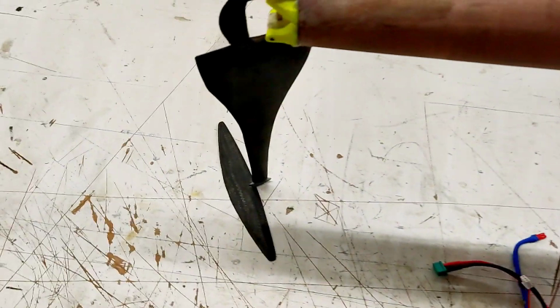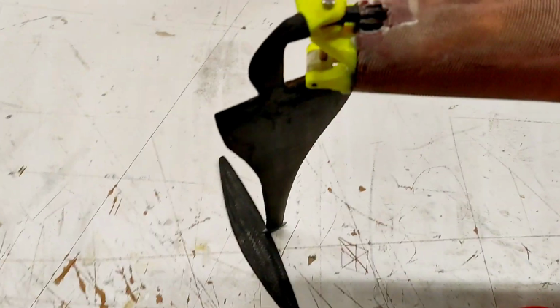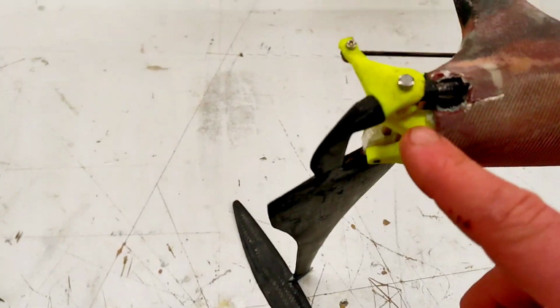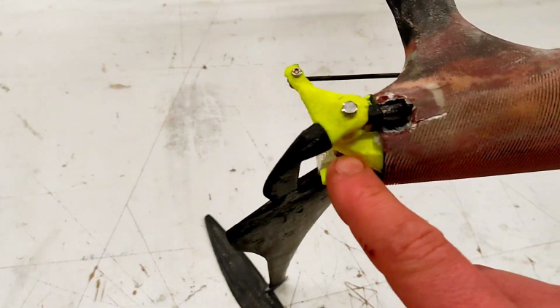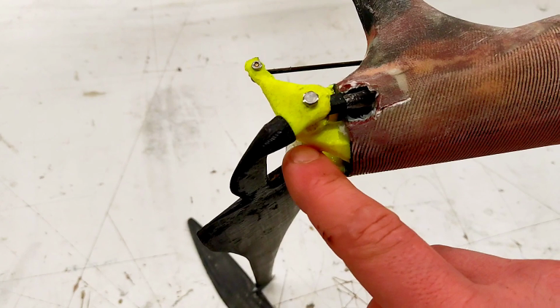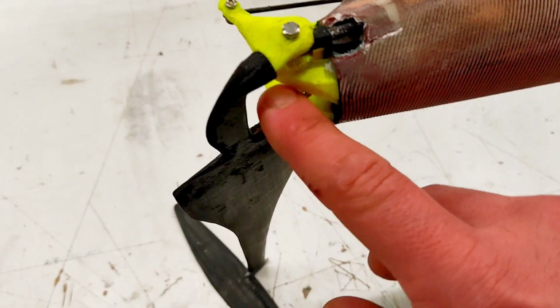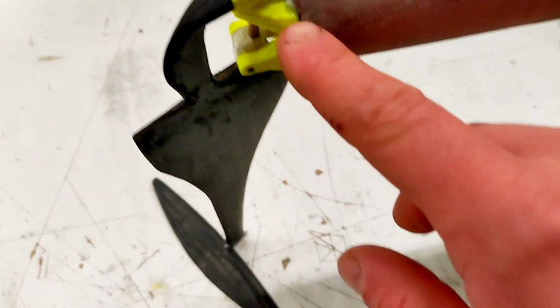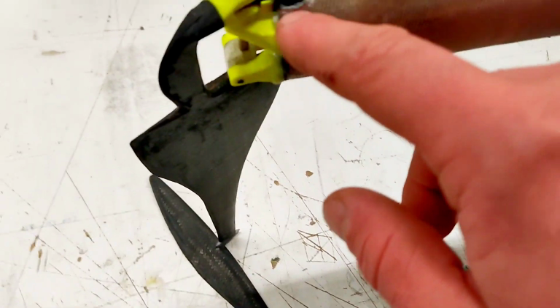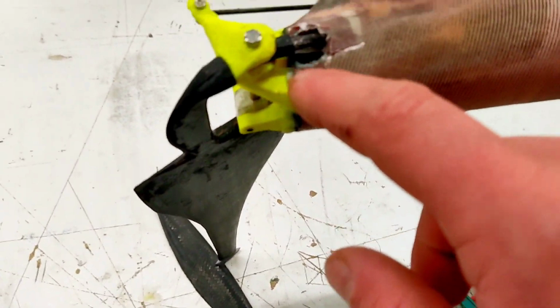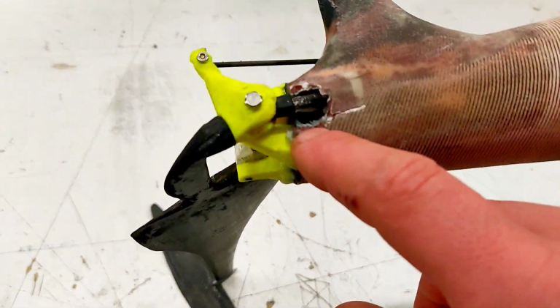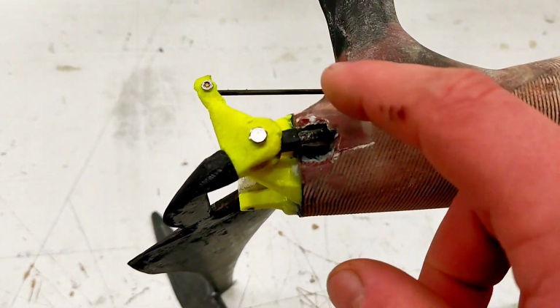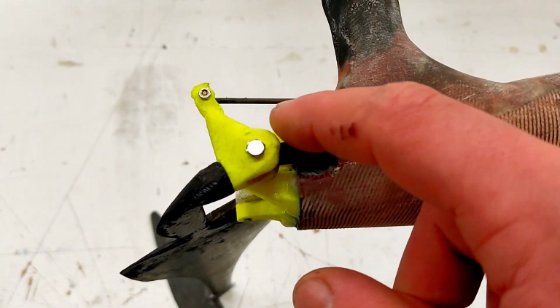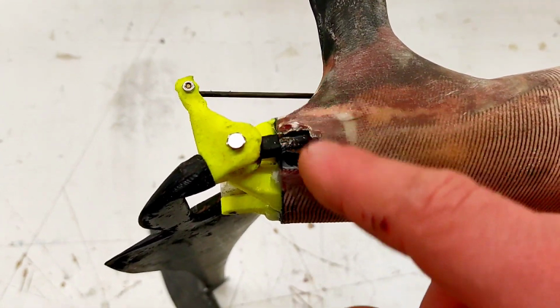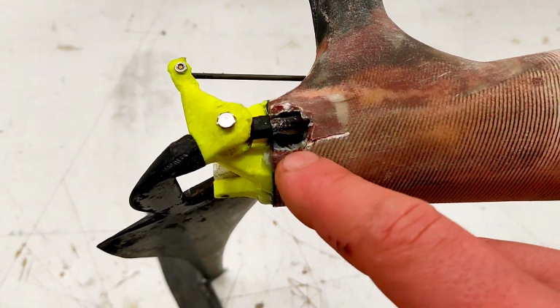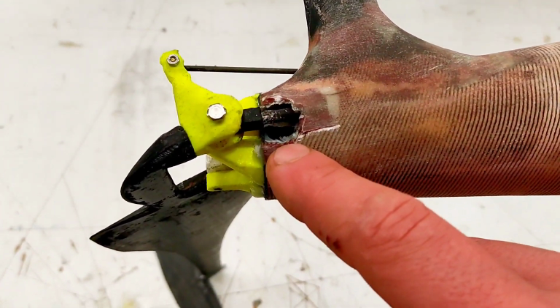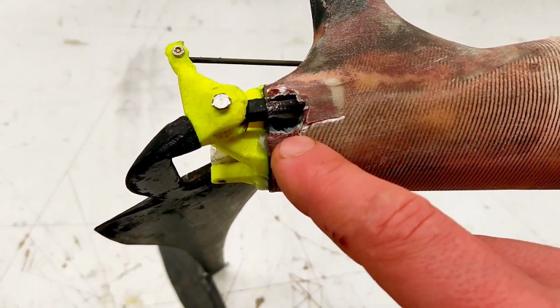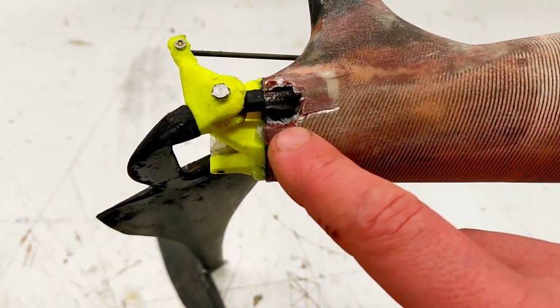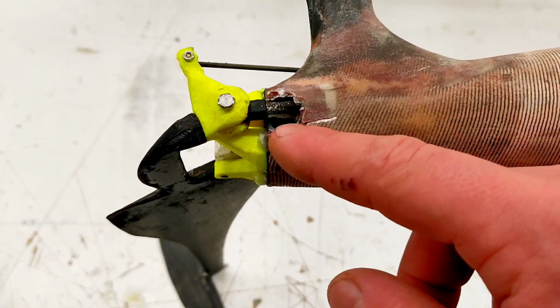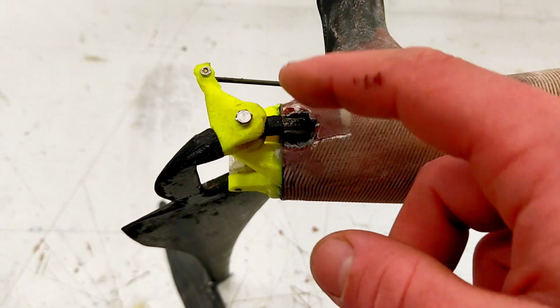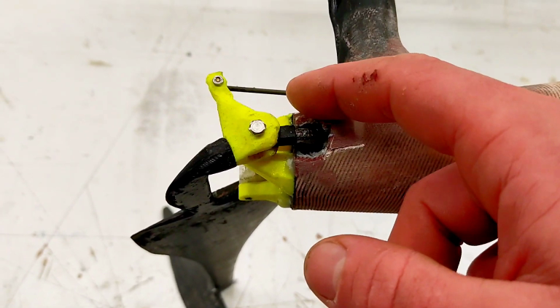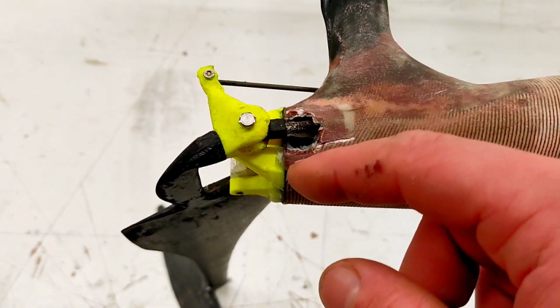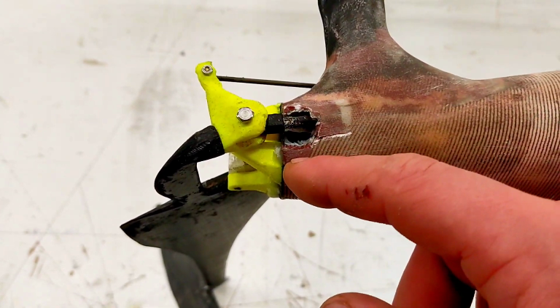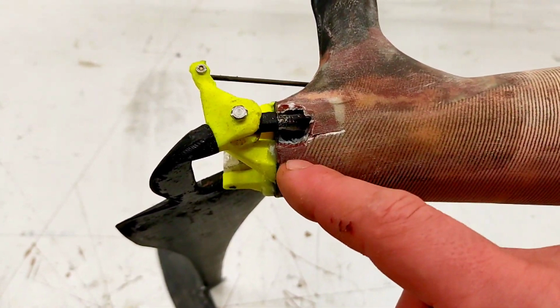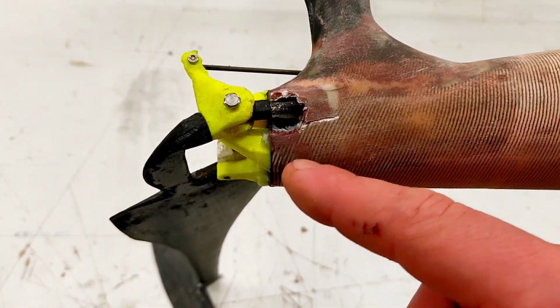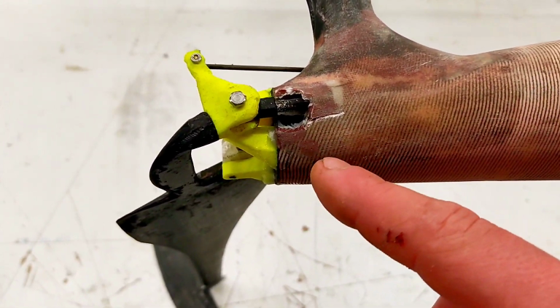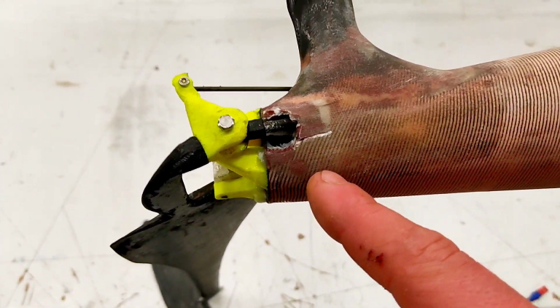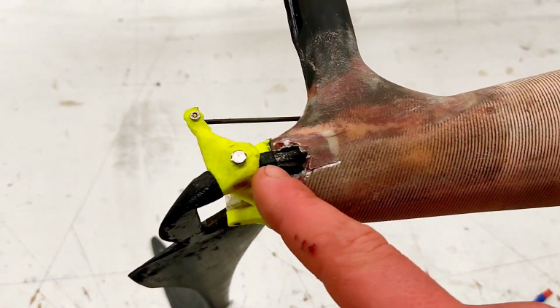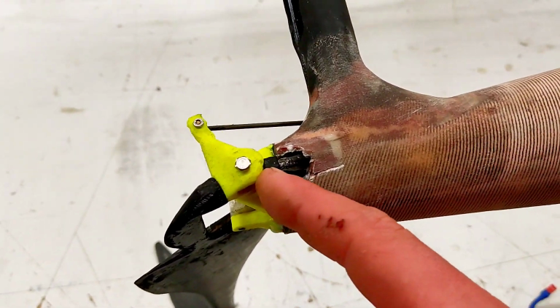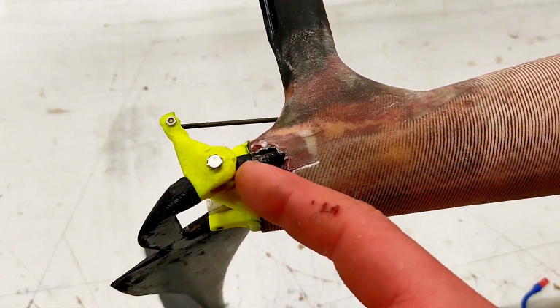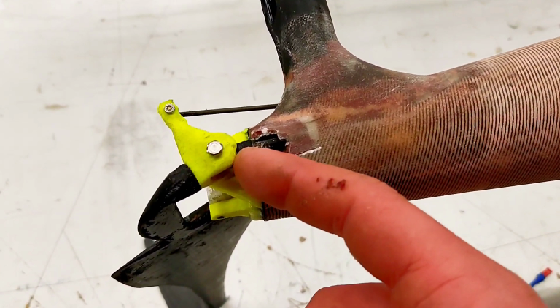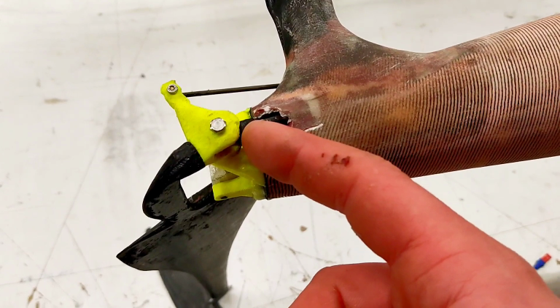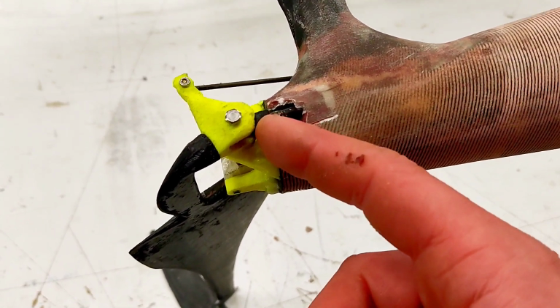Here you can see the new rudder system. This is chopped up yet. I need to build a new cover and I am not sure how I do this to seal this up.